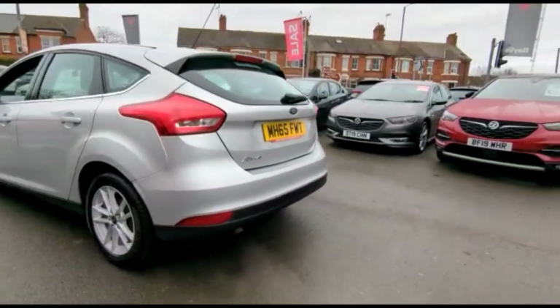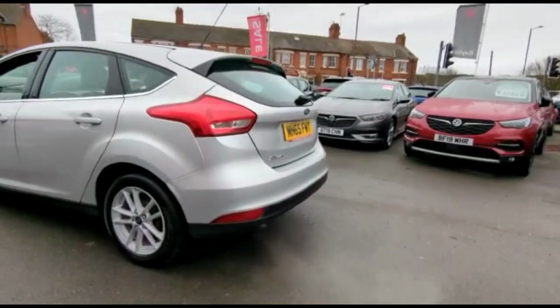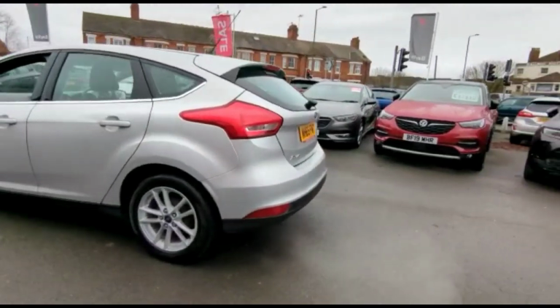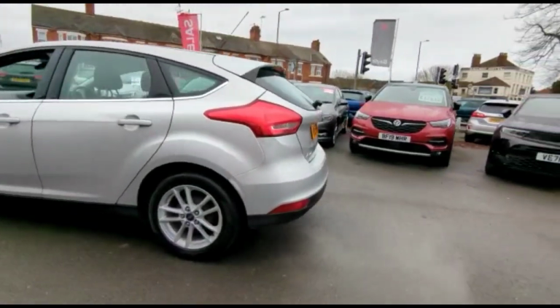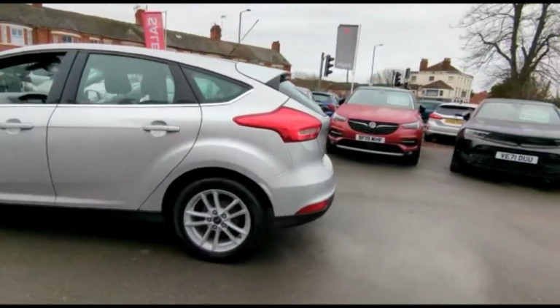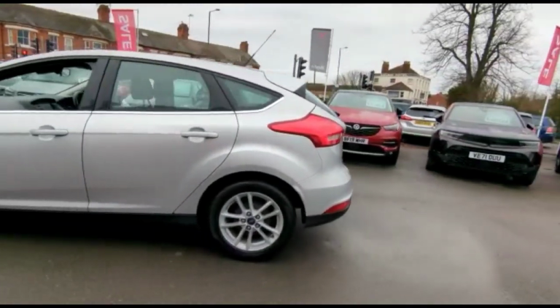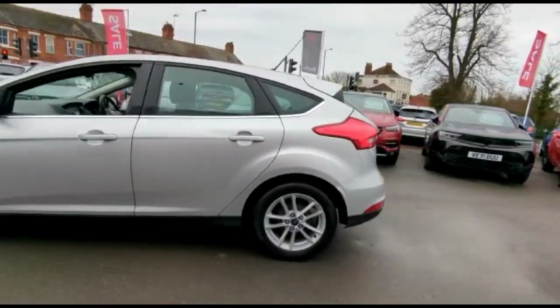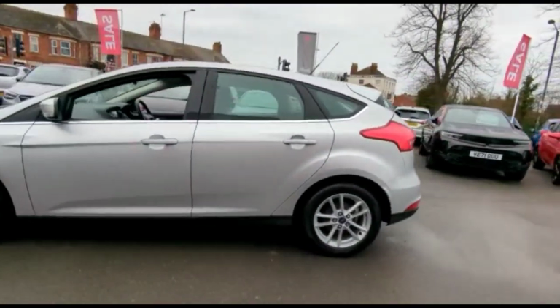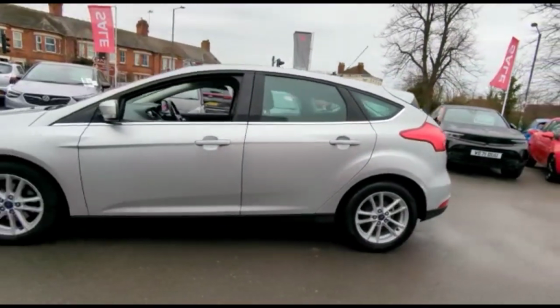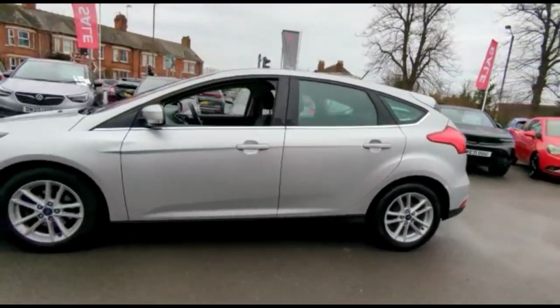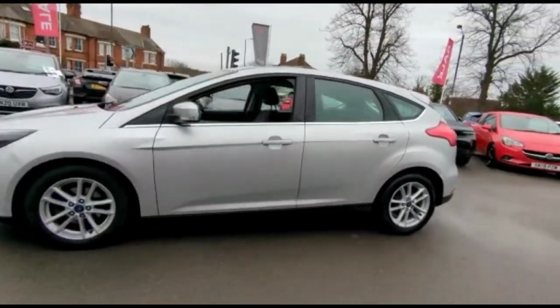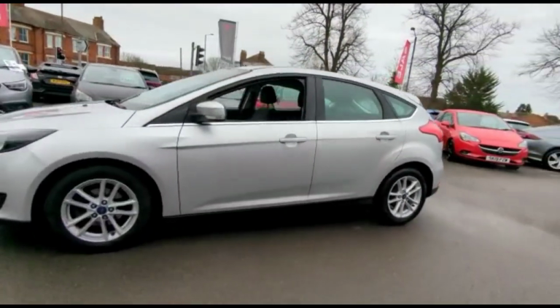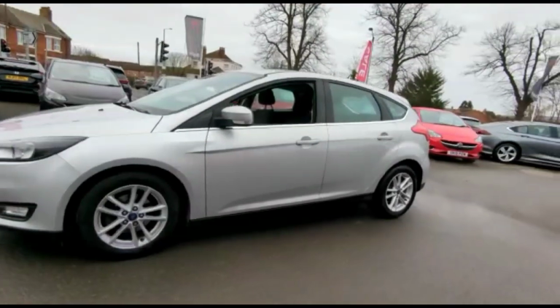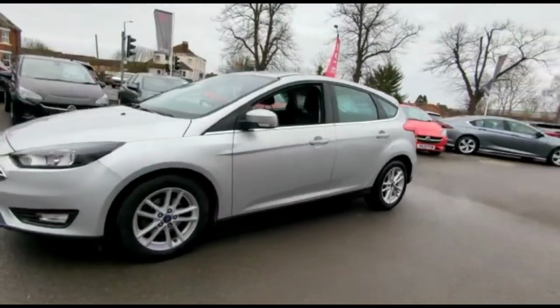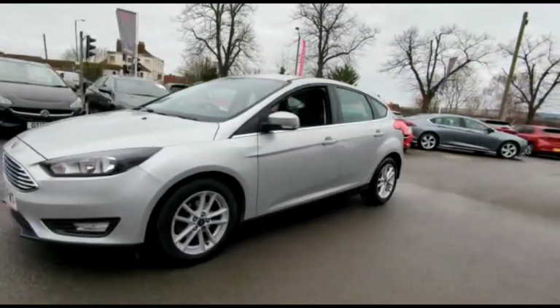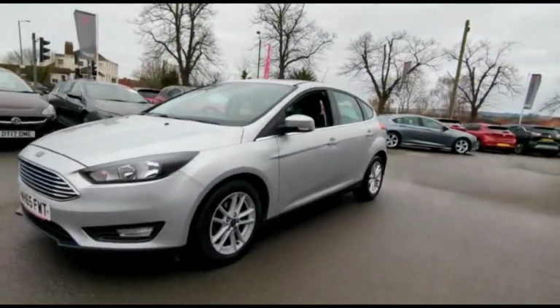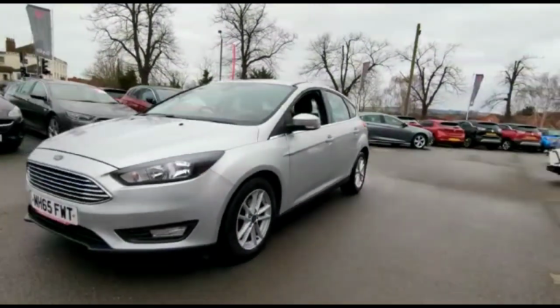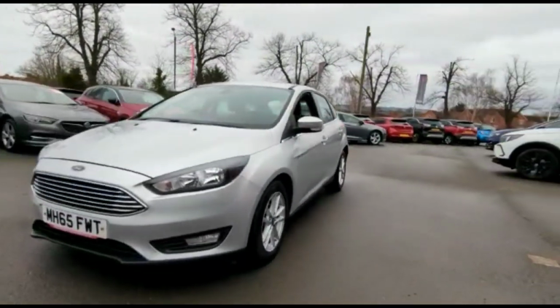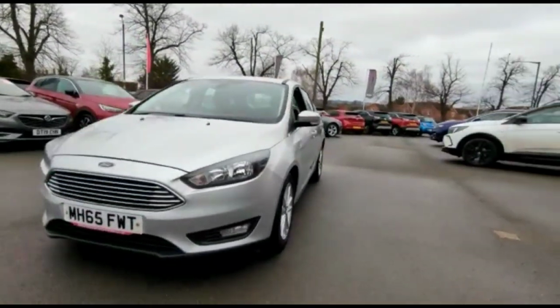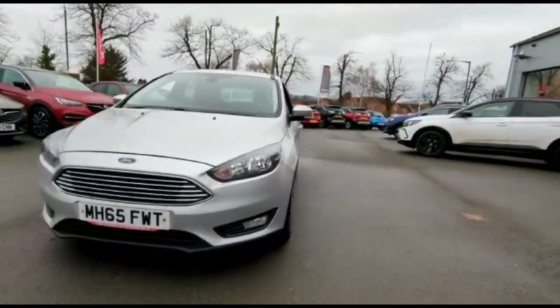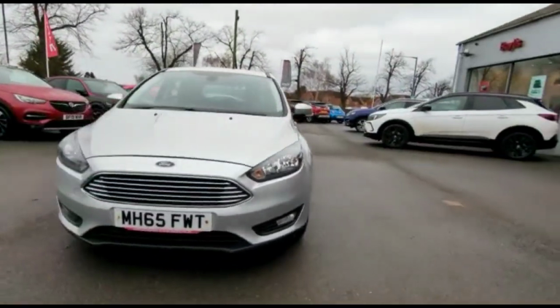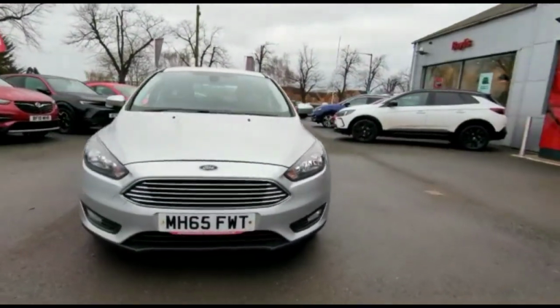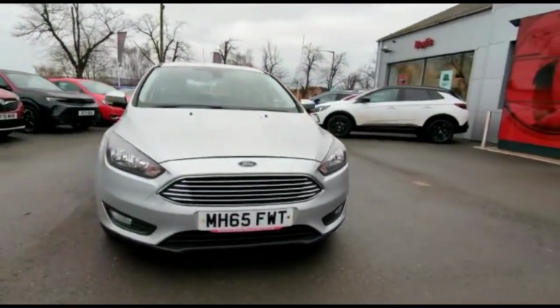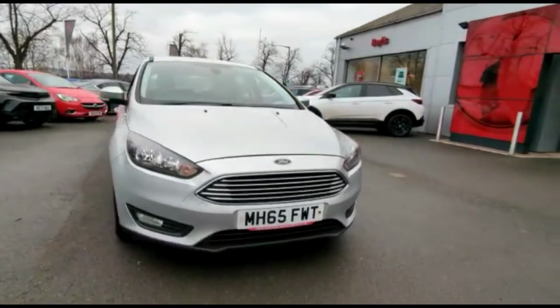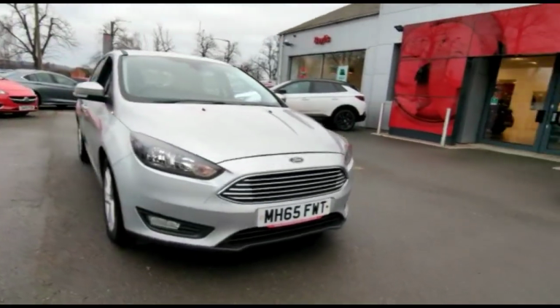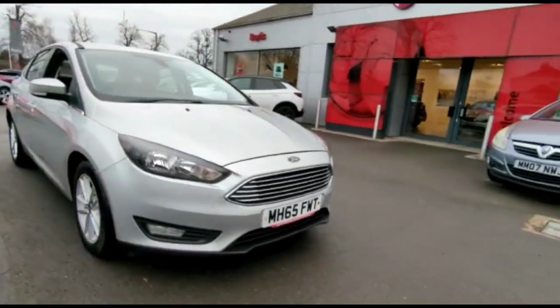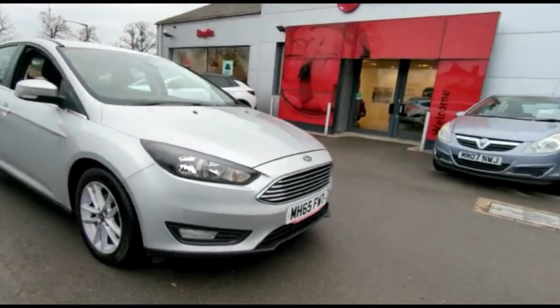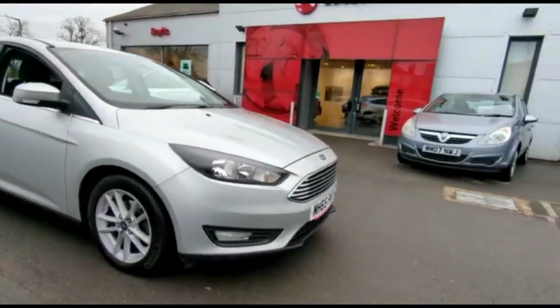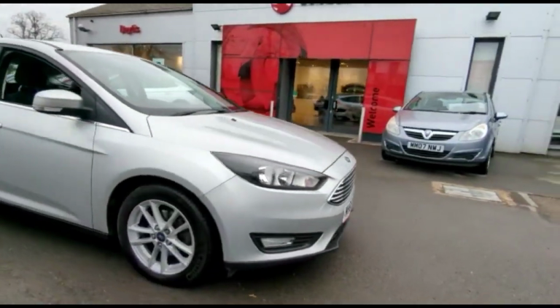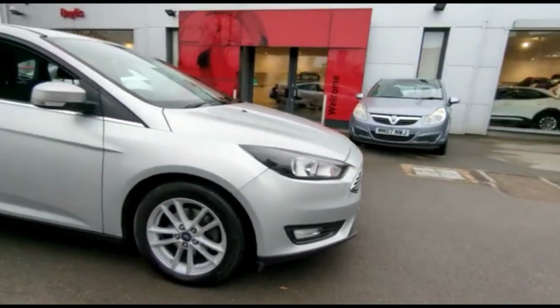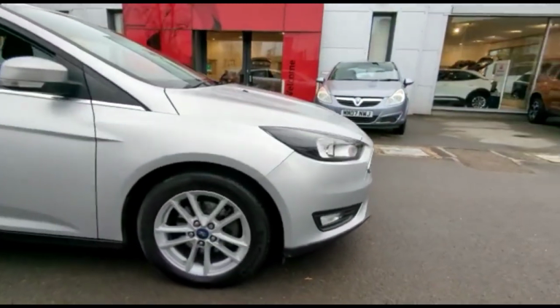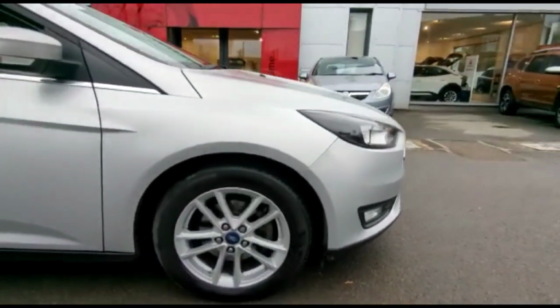It comes with many features including a rear spoiler, colour-coded door handles and mirrors with built-in indicators, daytime running lights and front fog lights, and stylish 16-inch alloy wheels.